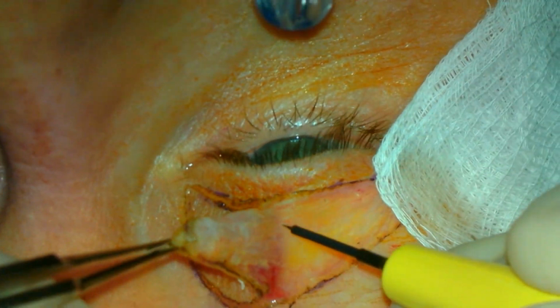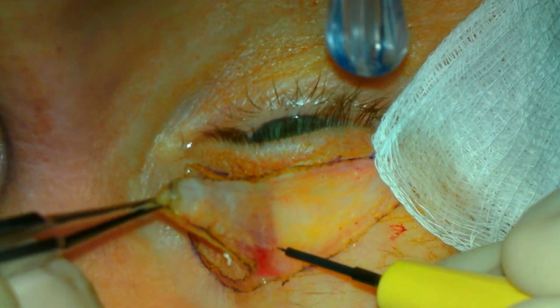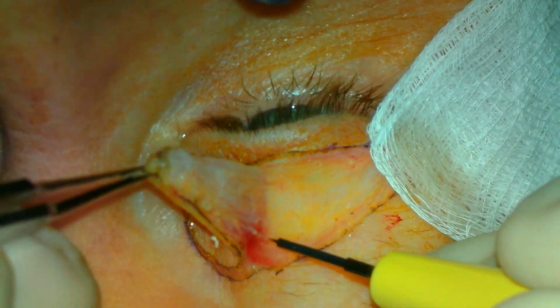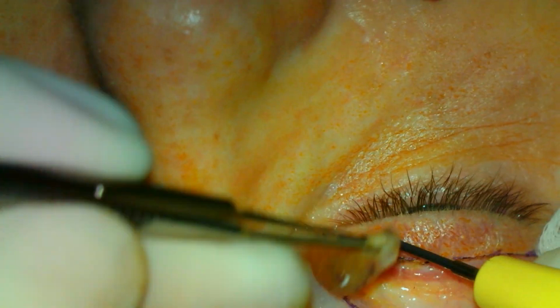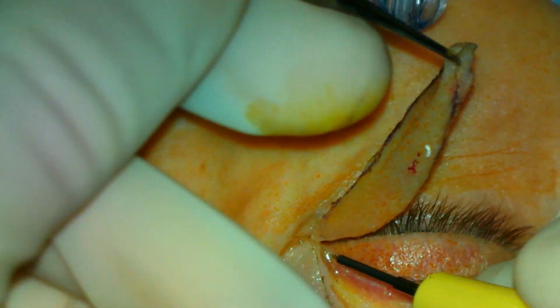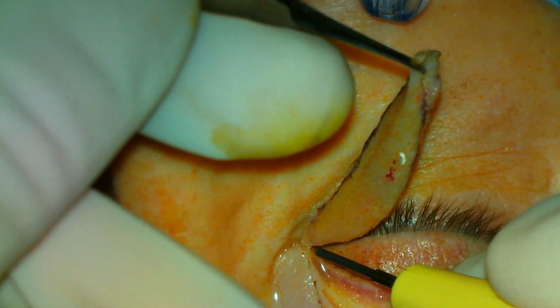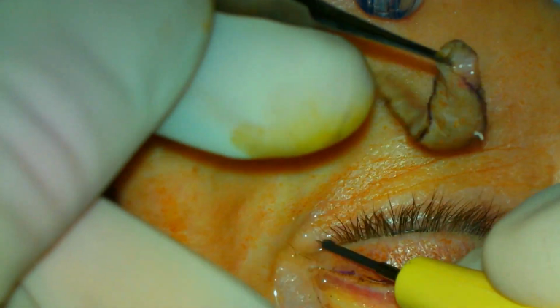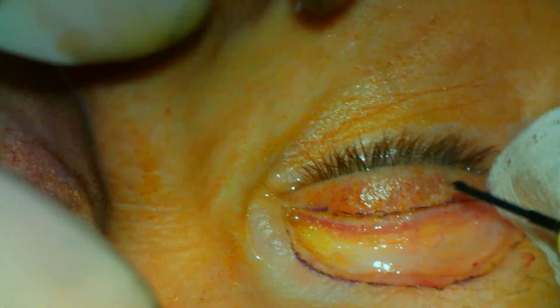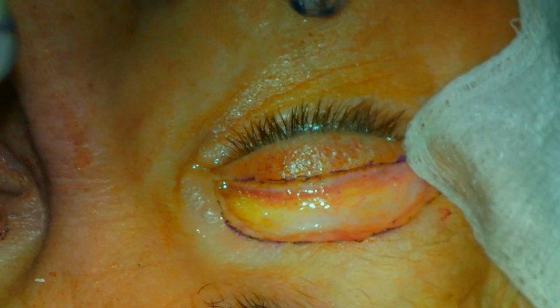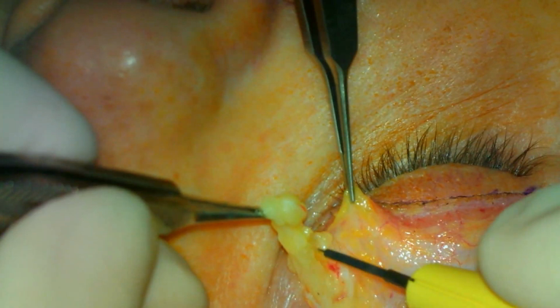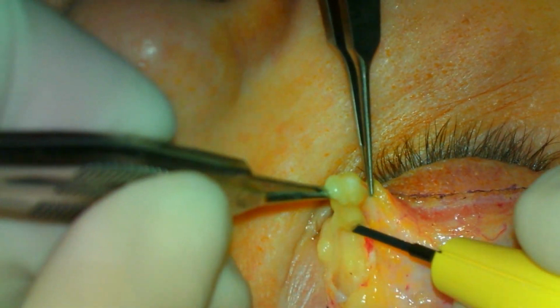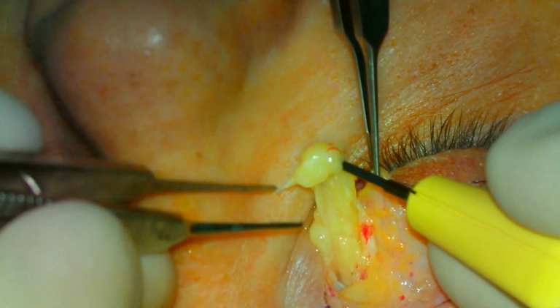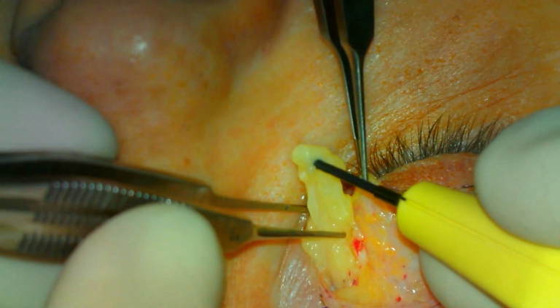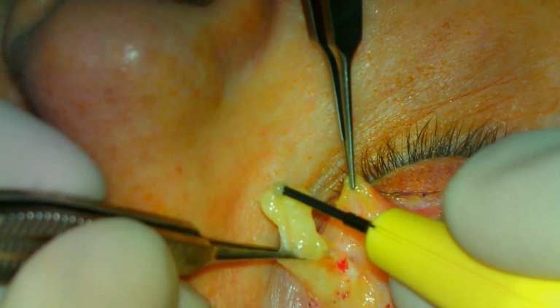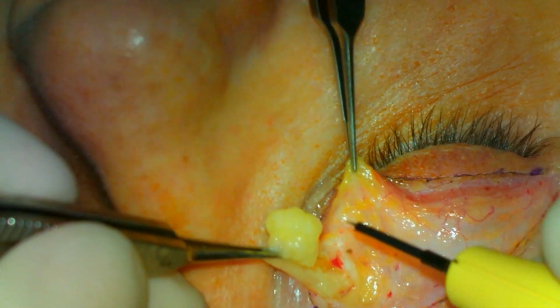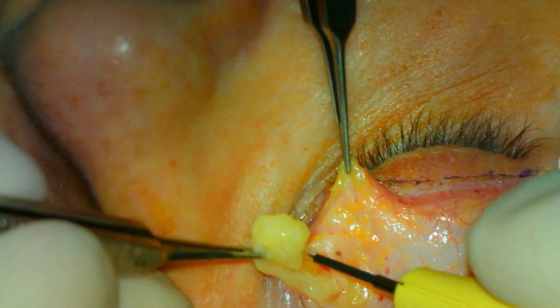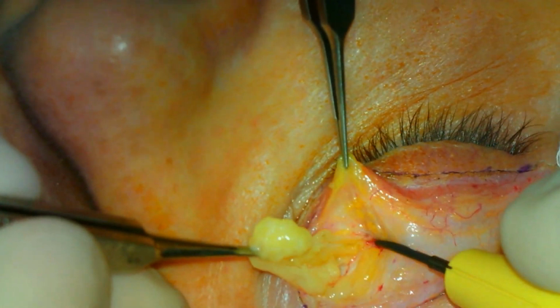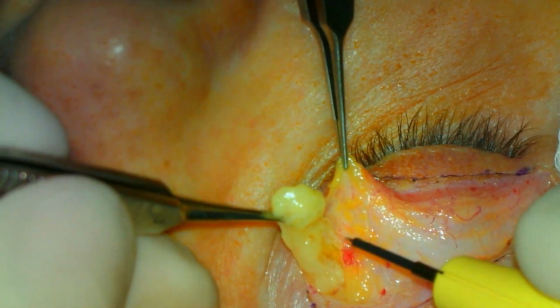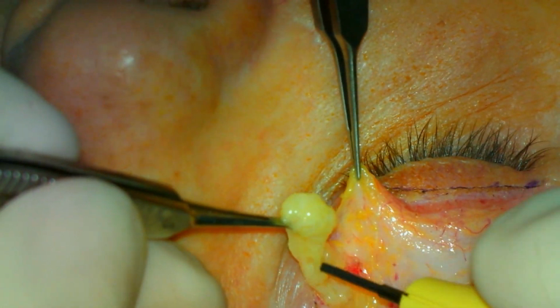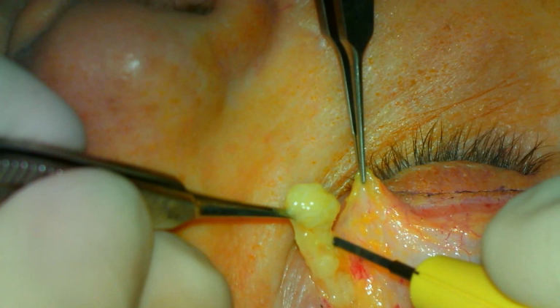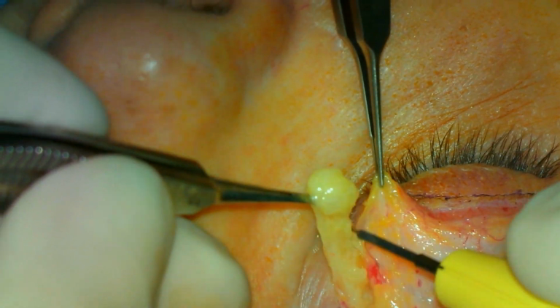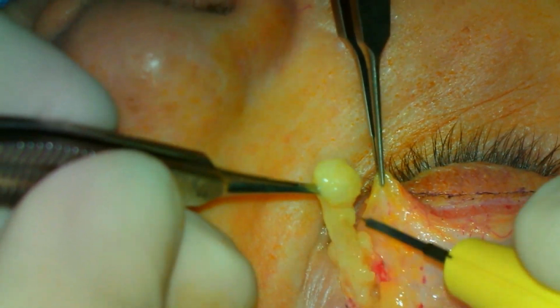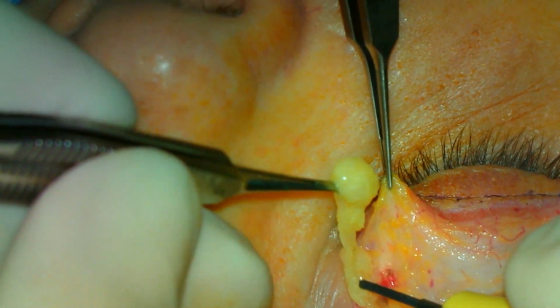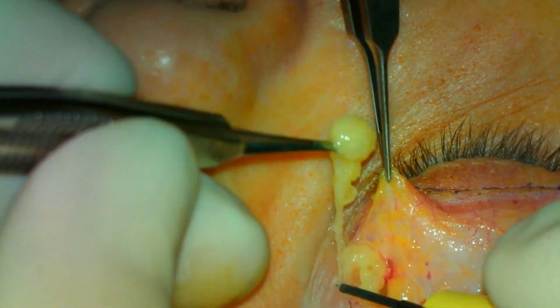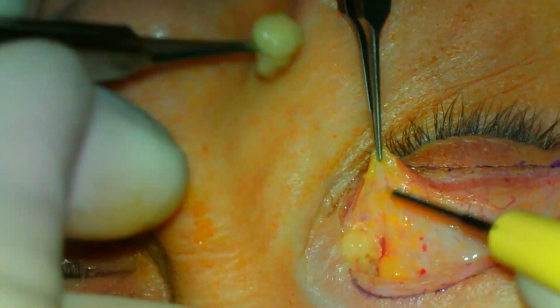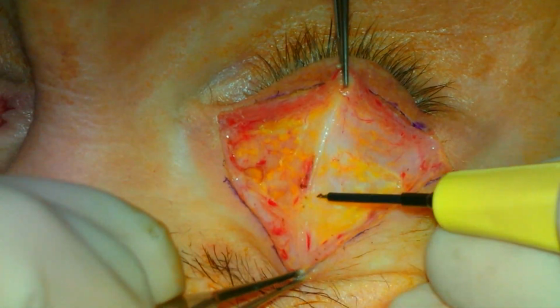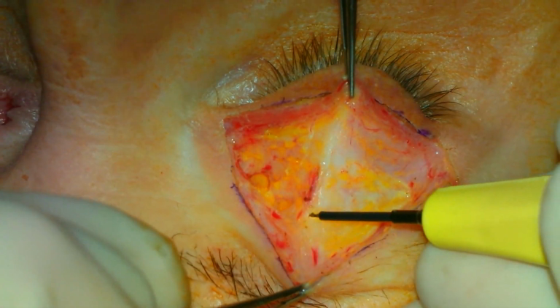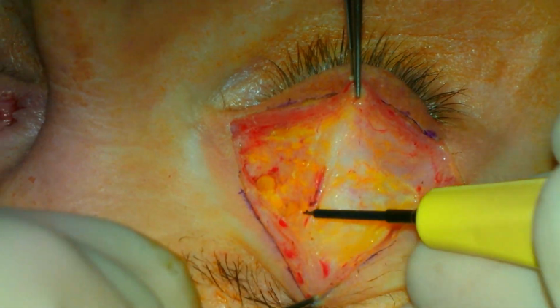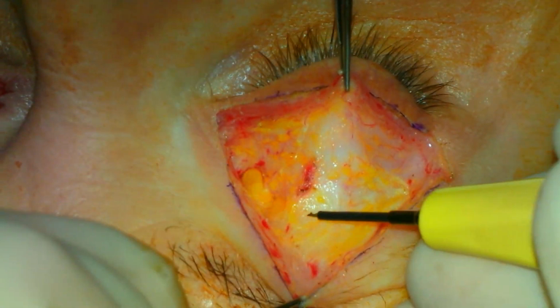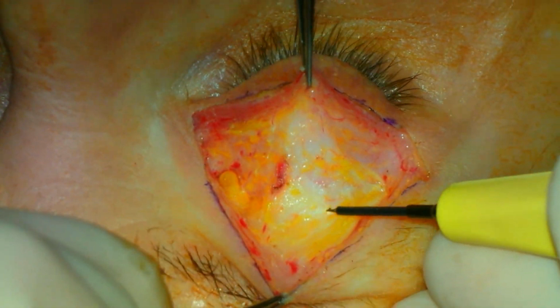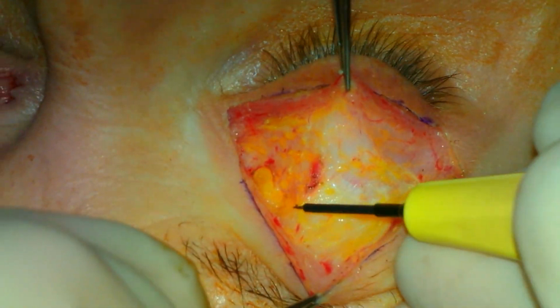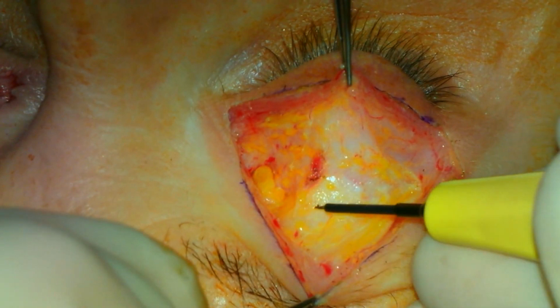The needle tip cautery is used to make an incision along the previously marked blepharoplasty marking. A flap of skin and orbicularis muscle is removed. This could be skin only if the patient has a component of dry eye. The medial fat pad is mobilized and resected.